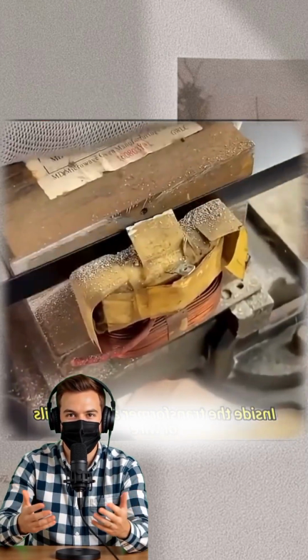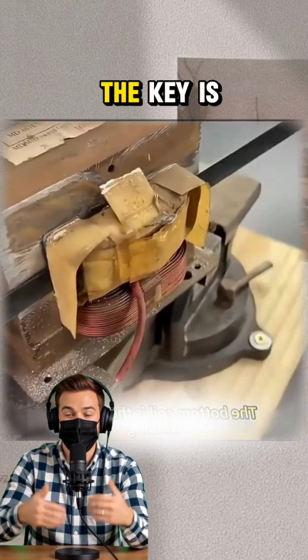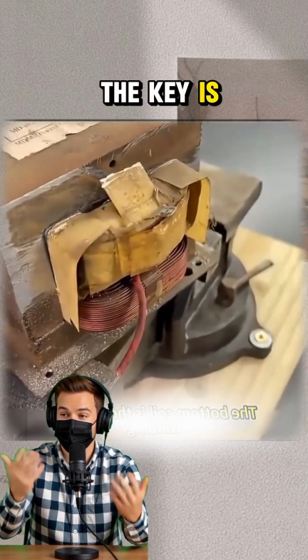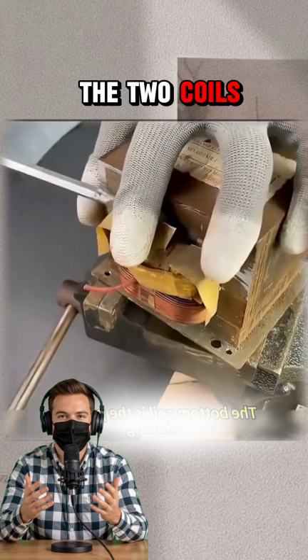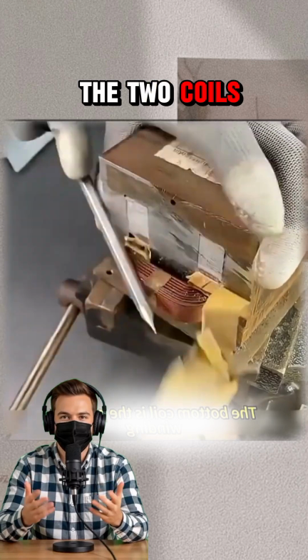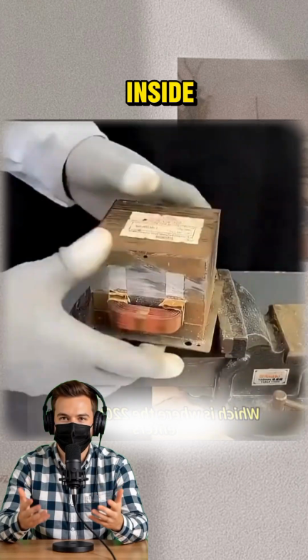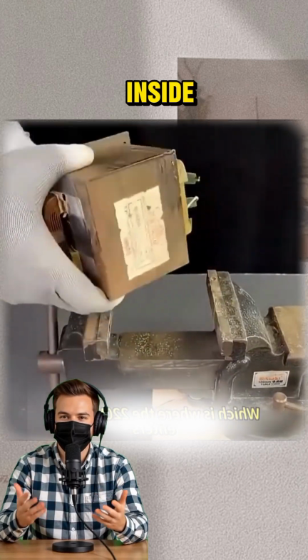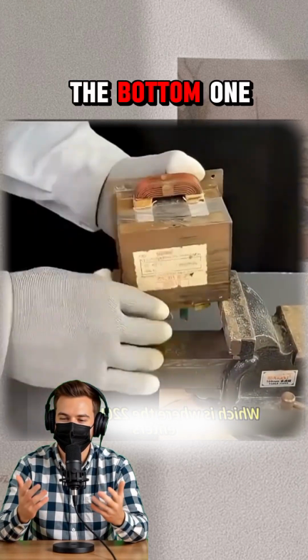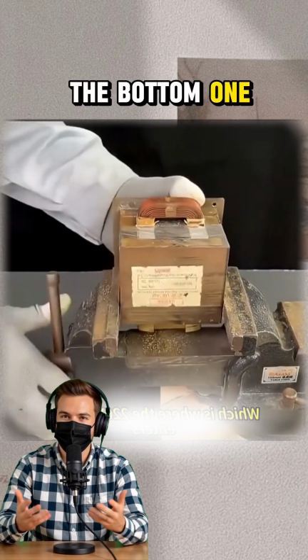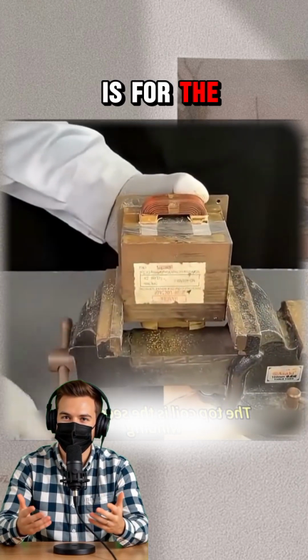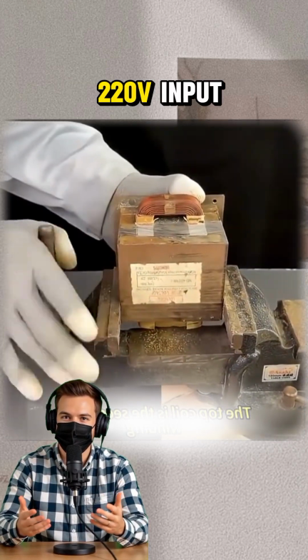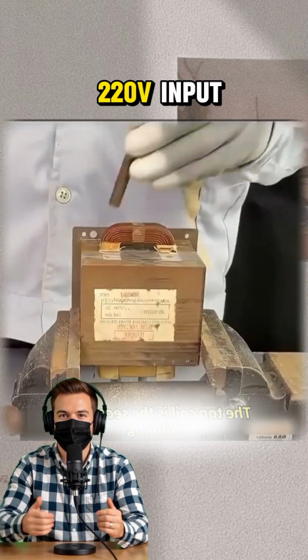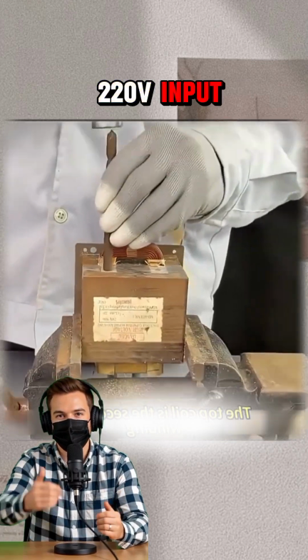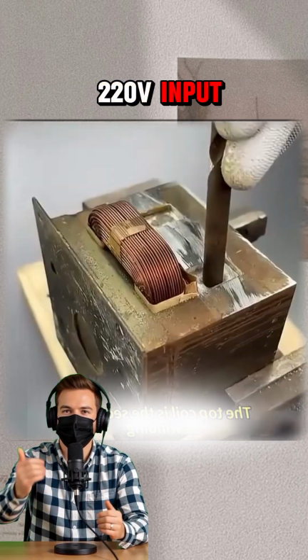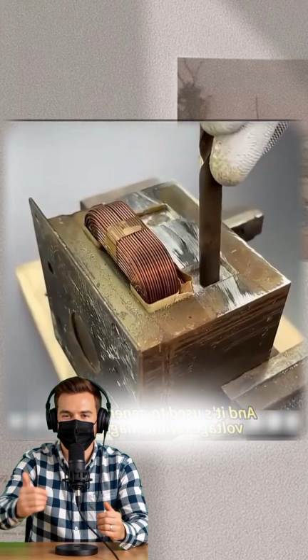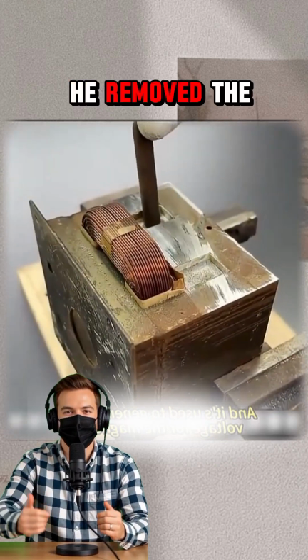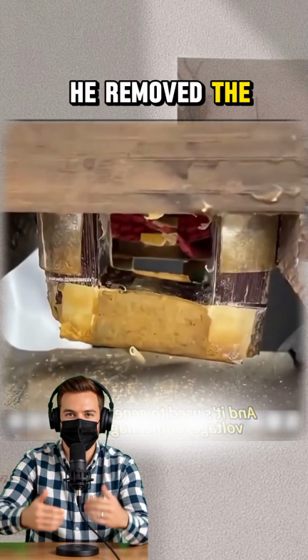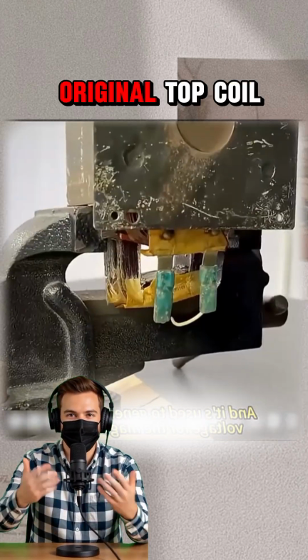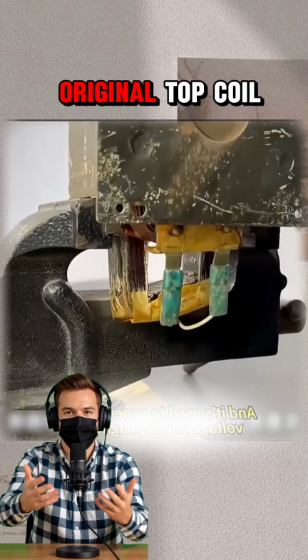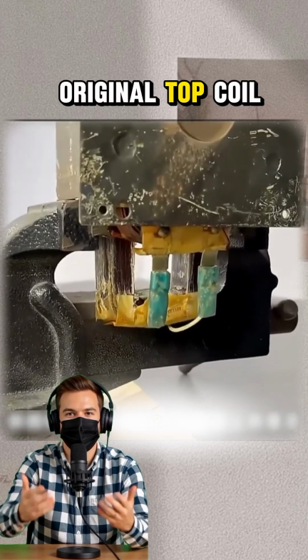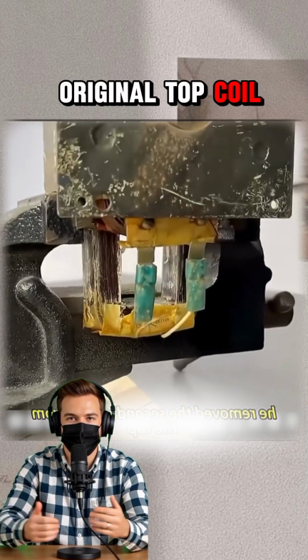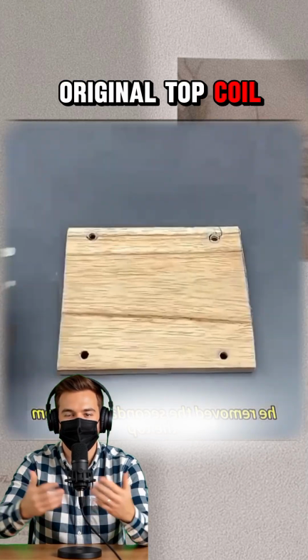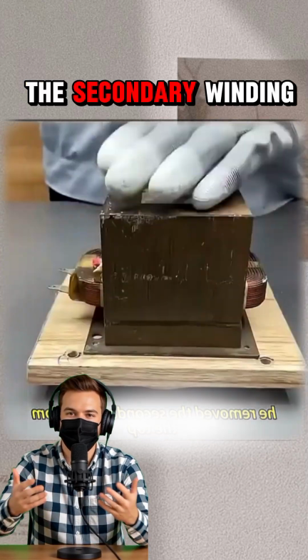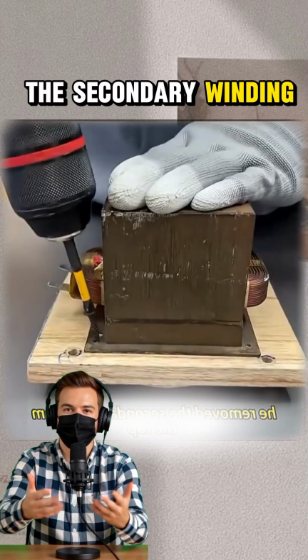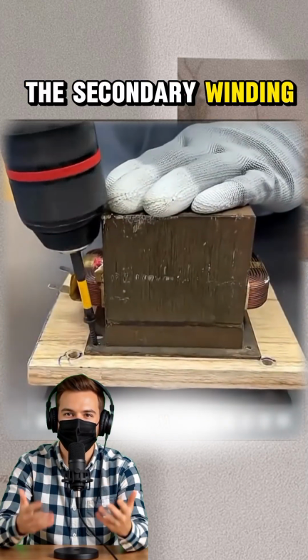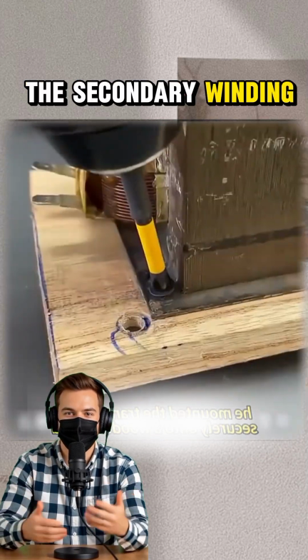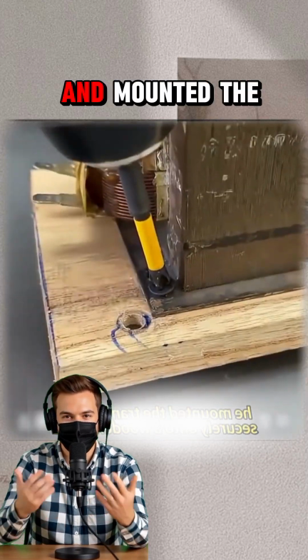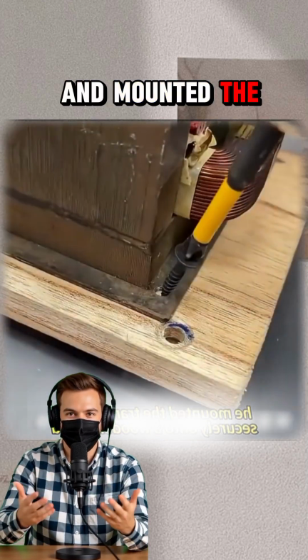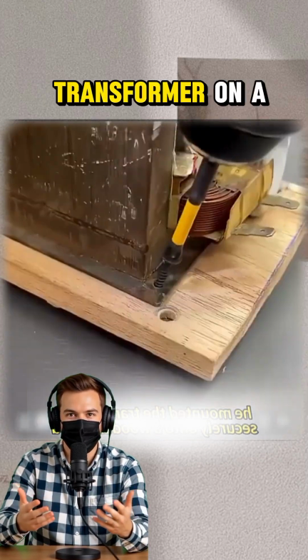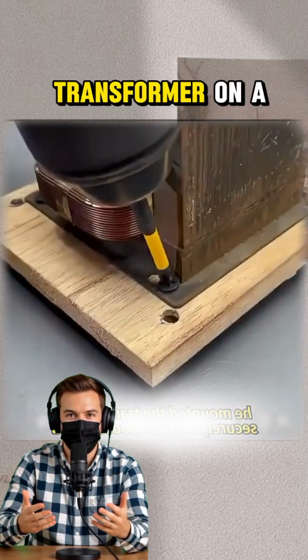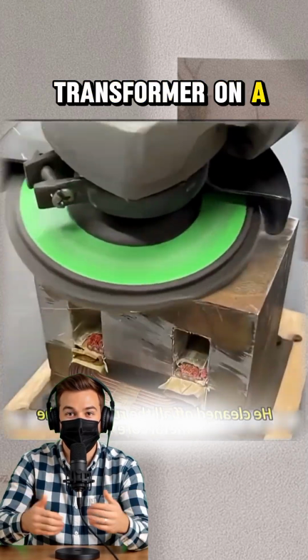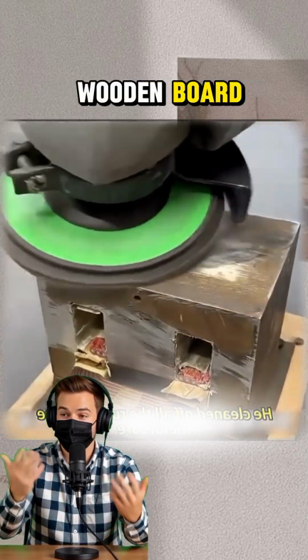The key is the two coils inside. The bottom one is for the 220V input. He removed the original top coil, the secondary winding, and mounted the transformer on a wooden board.